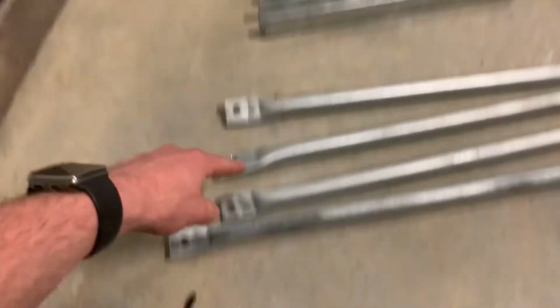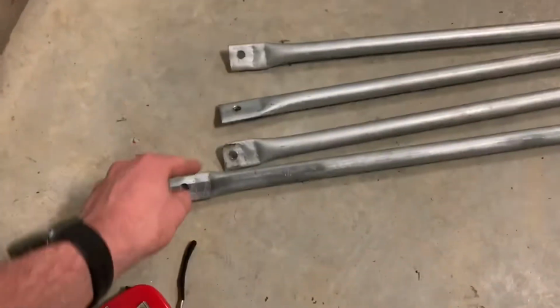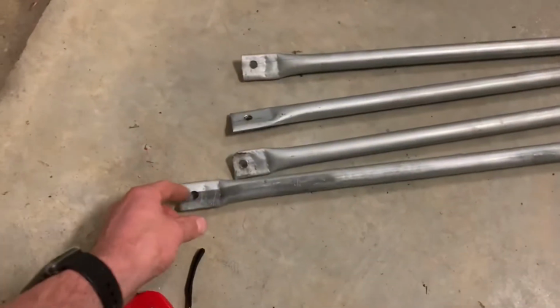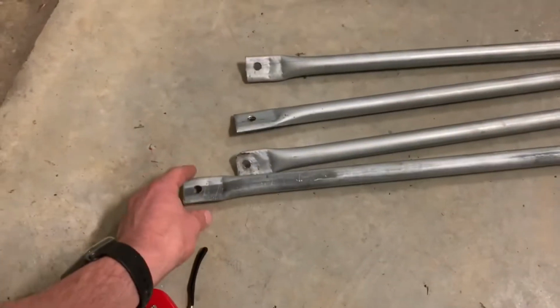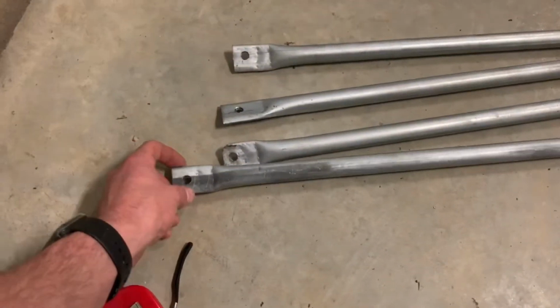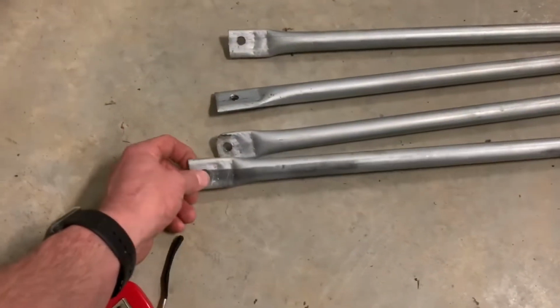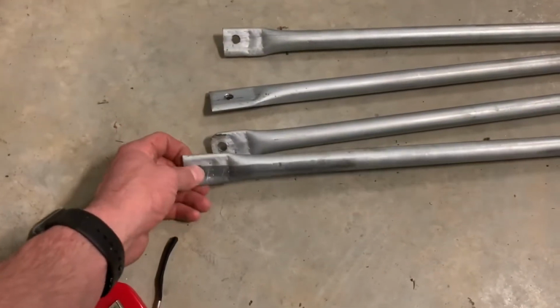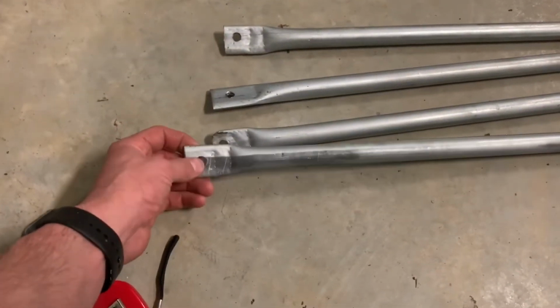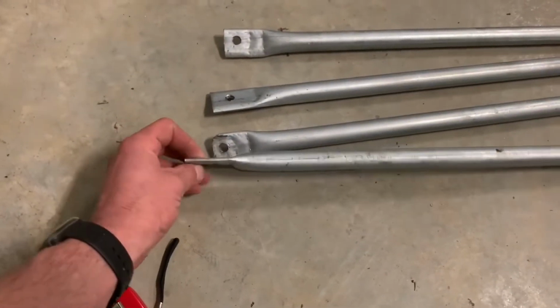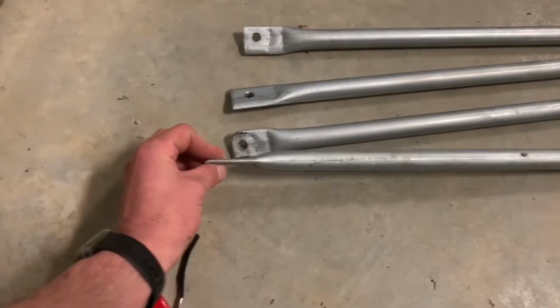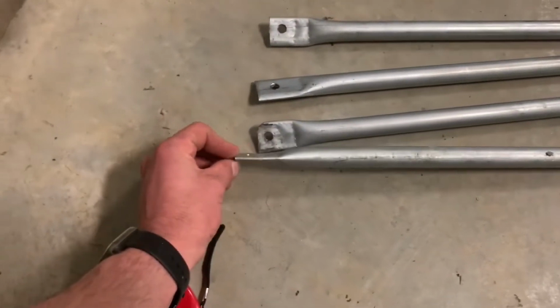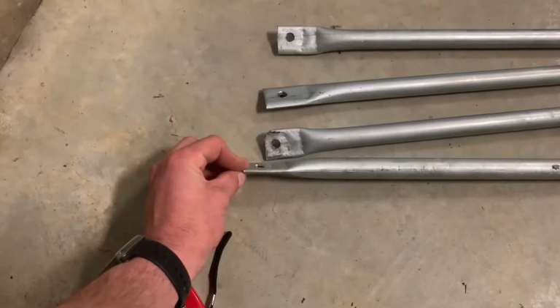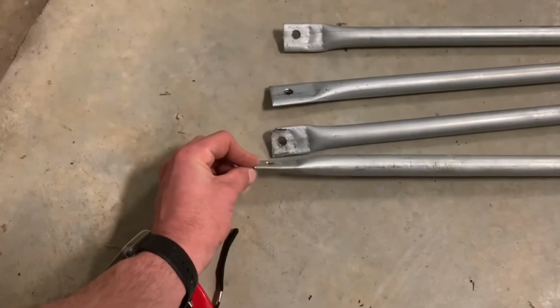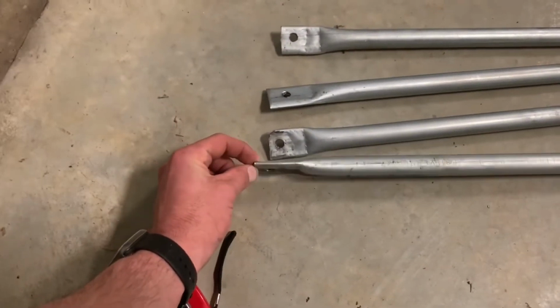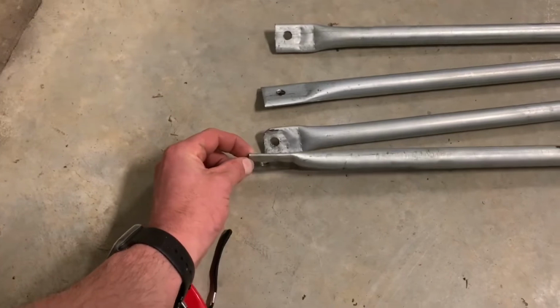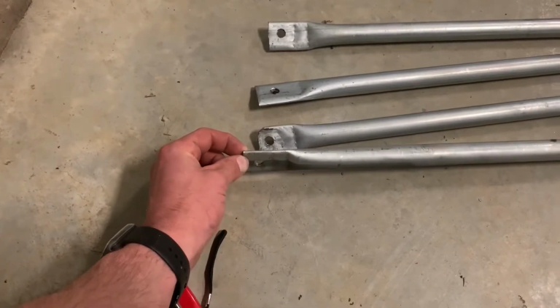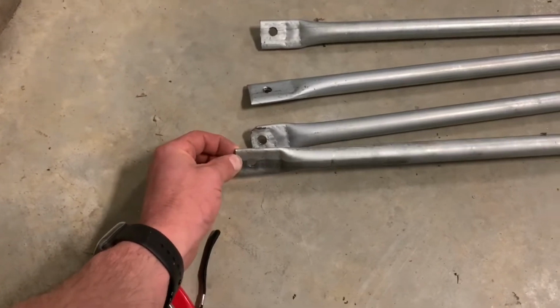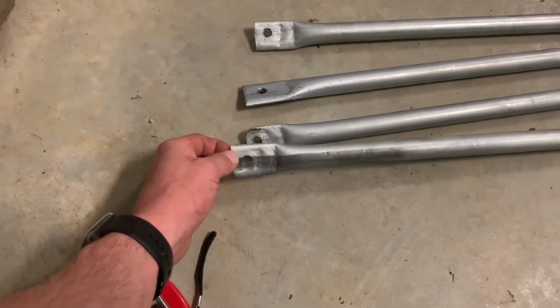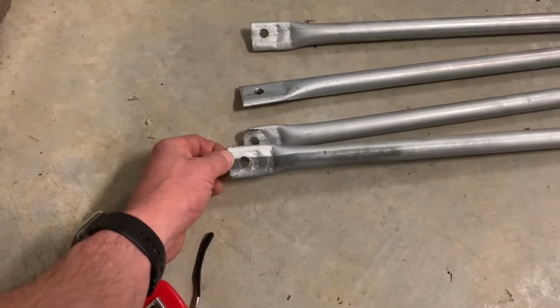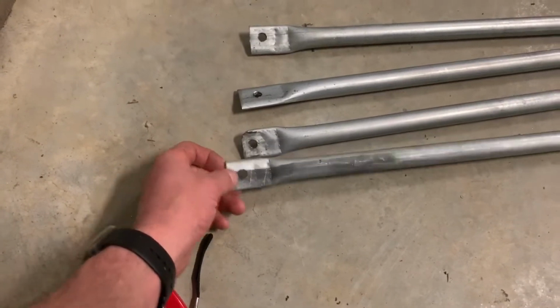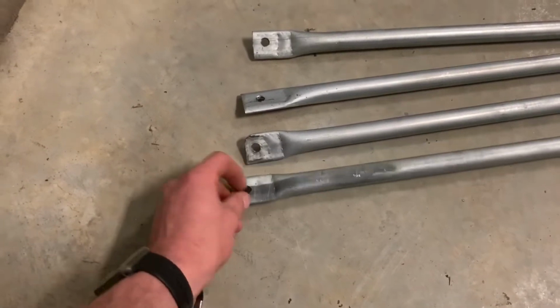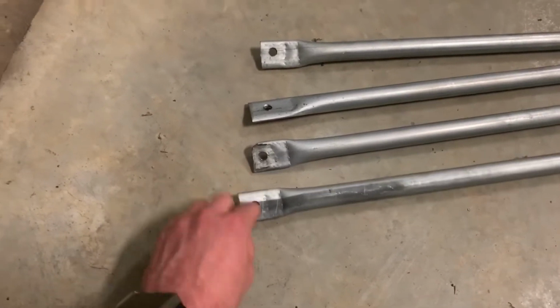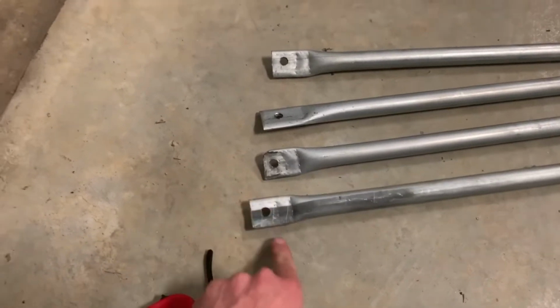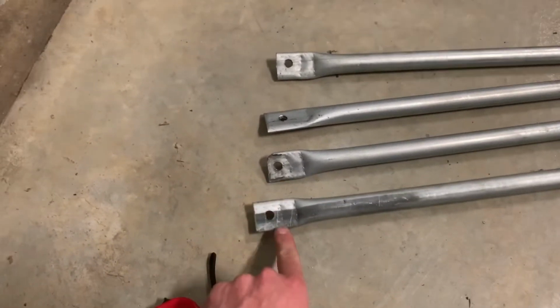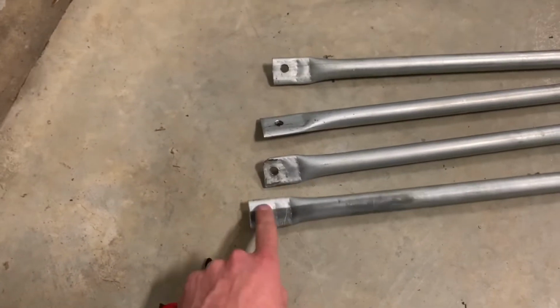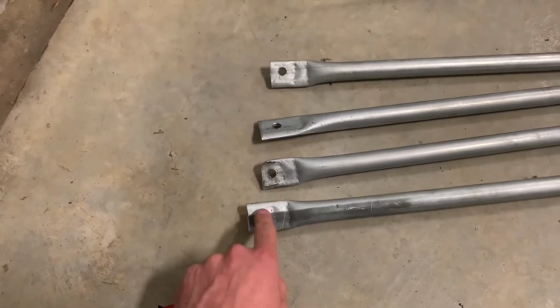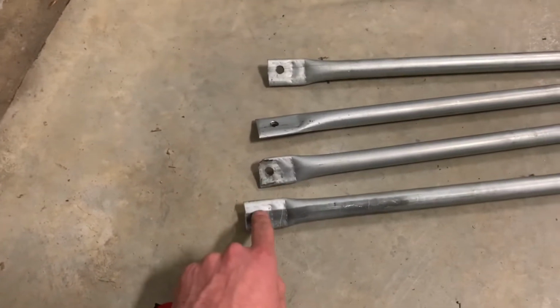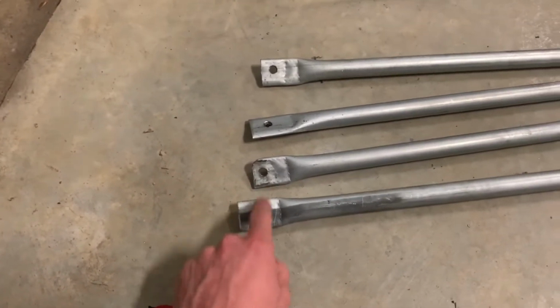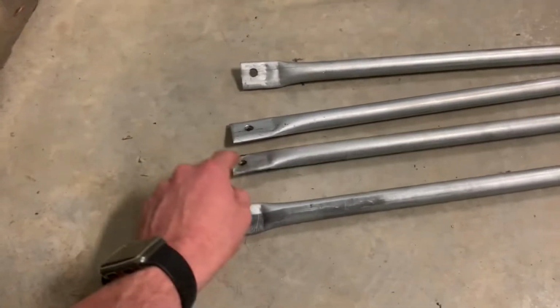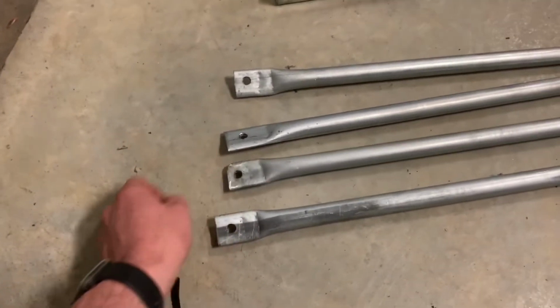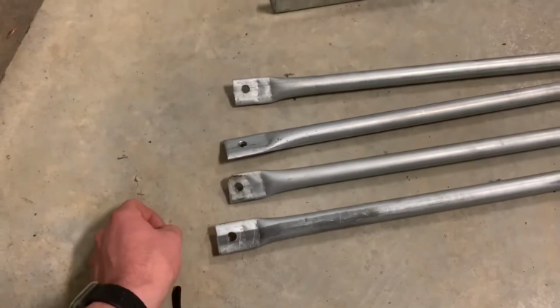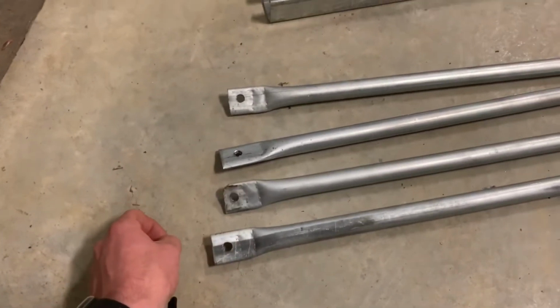Then I put the ends of it in a vise, flattened them down just like a swing set, and then drilled a hole in the ends of each one of these.